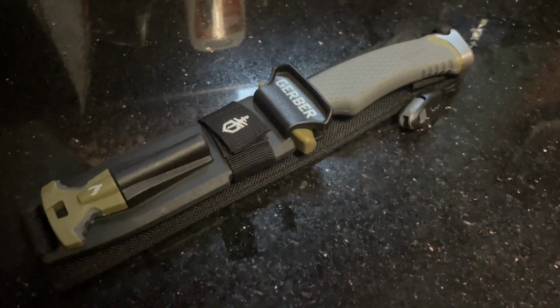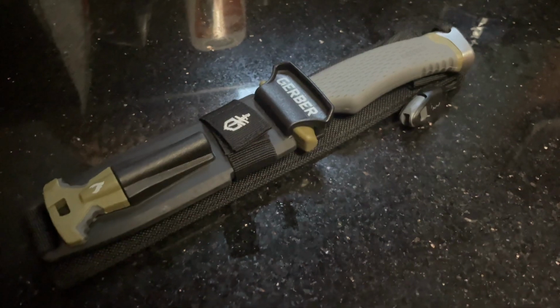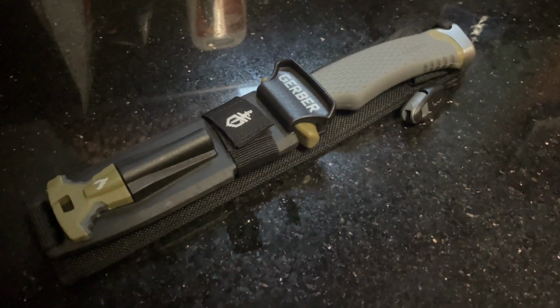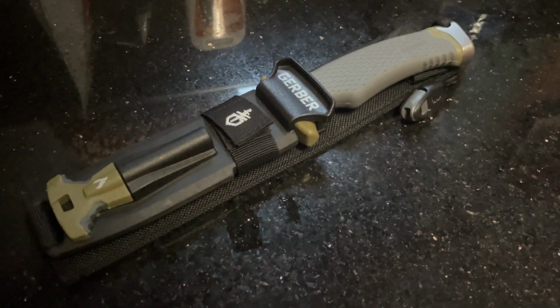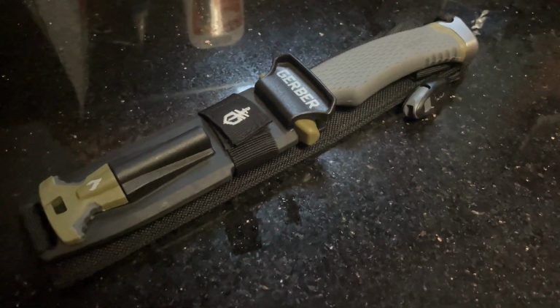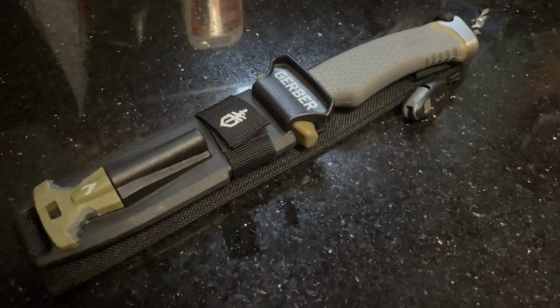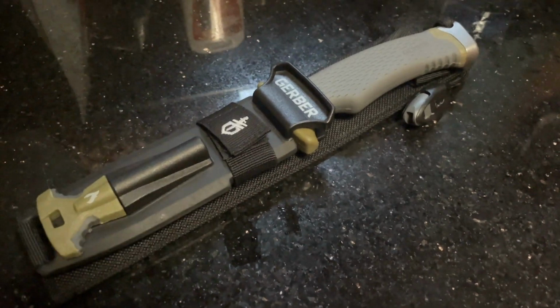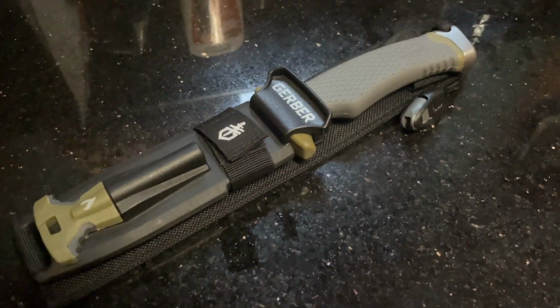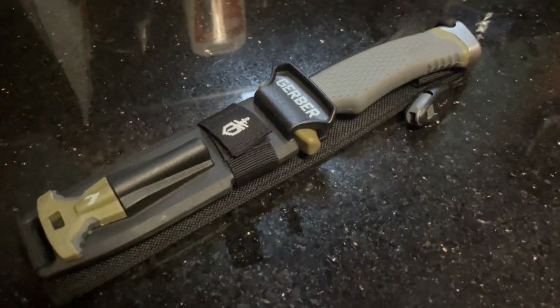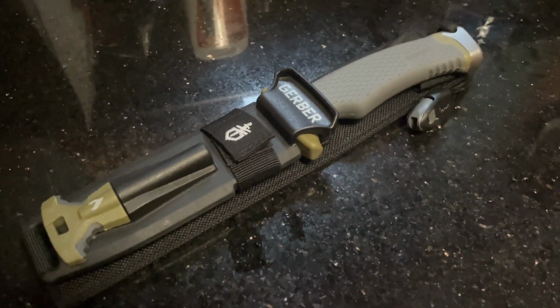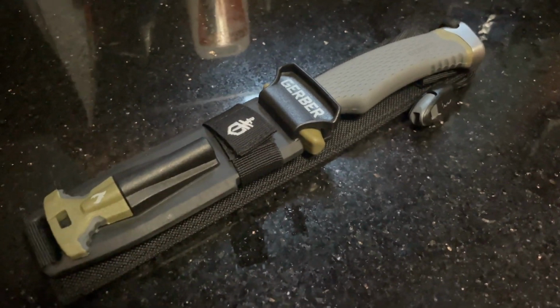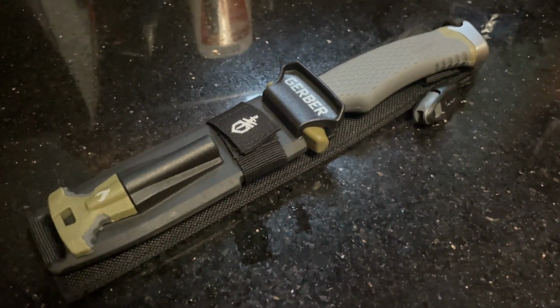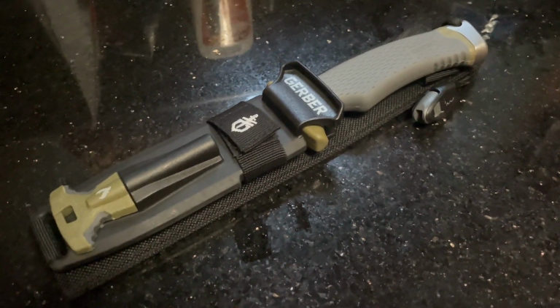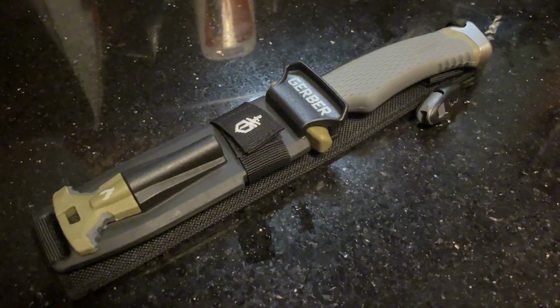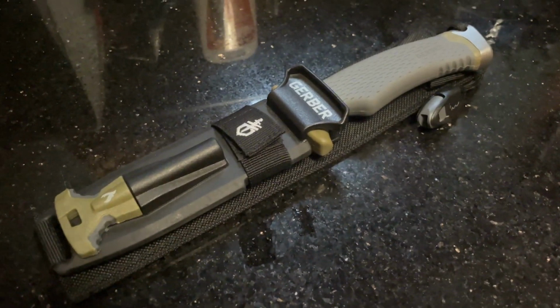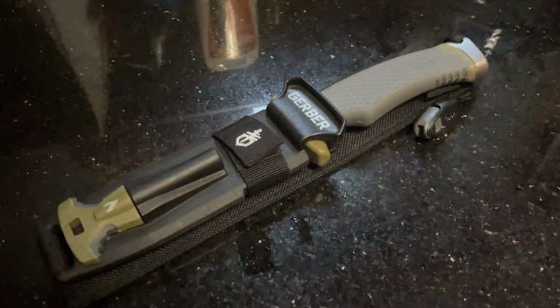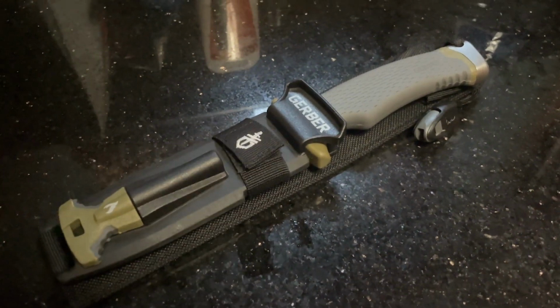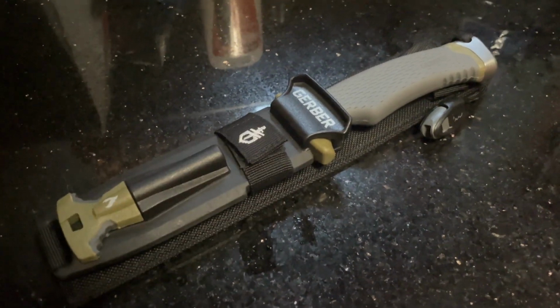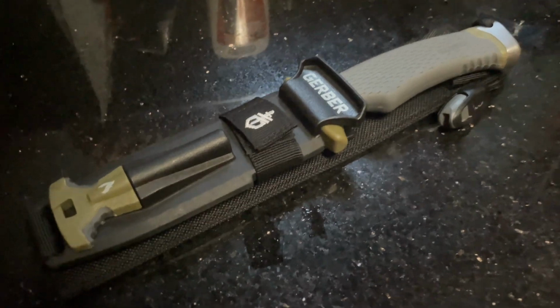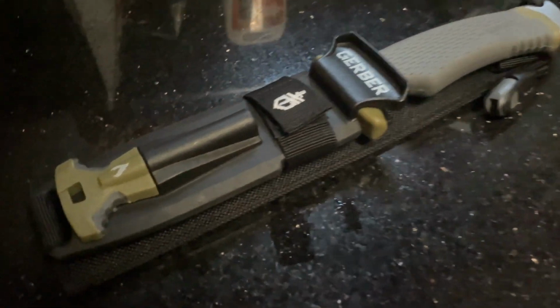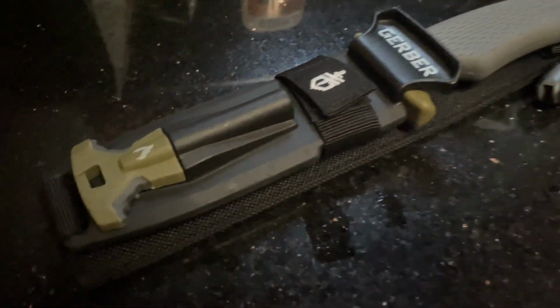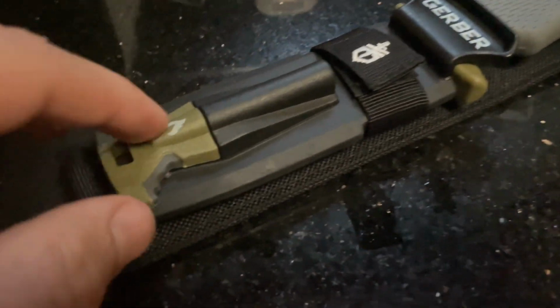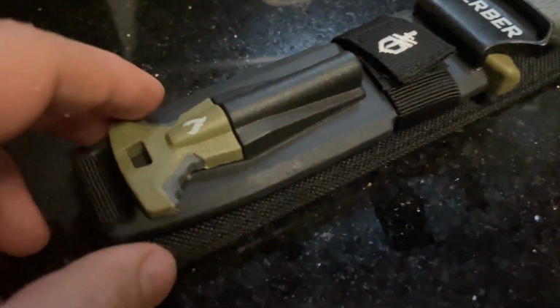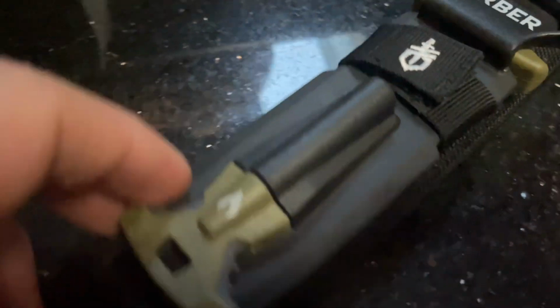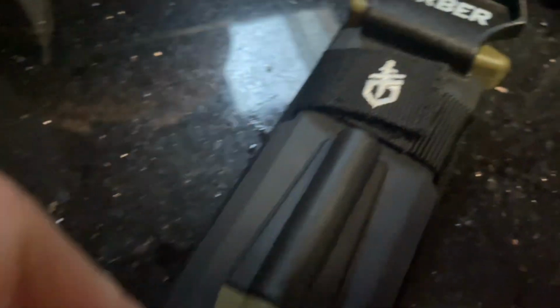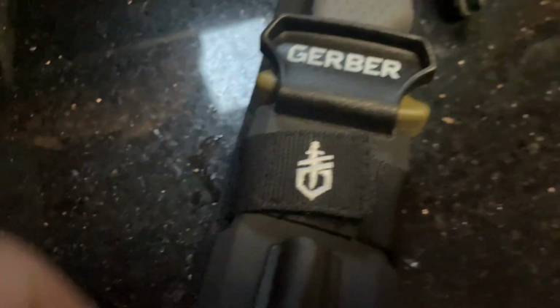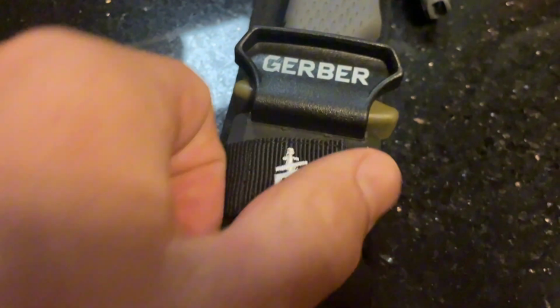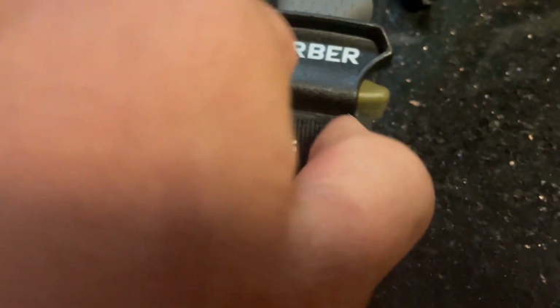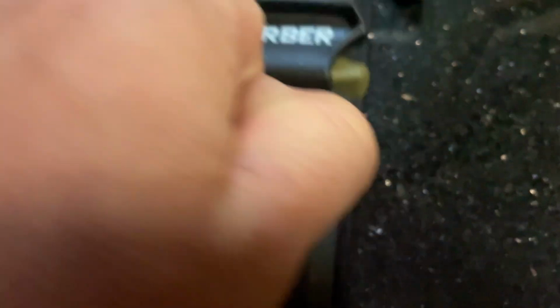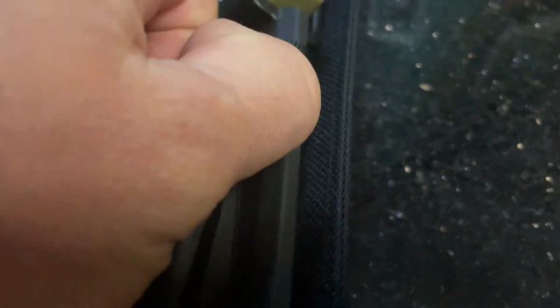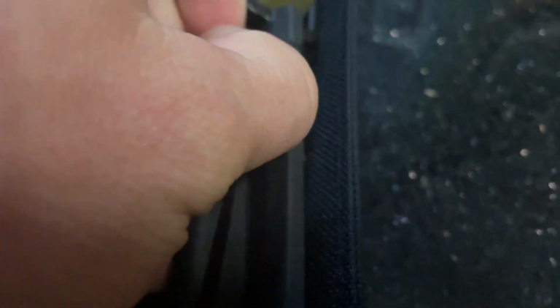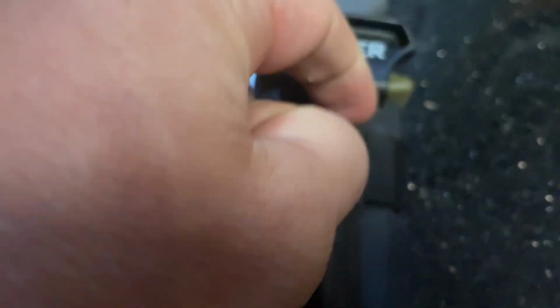This is my review of the Gerber knife in under 60 seconds — everything you need to know before you buy. This is a survival knife, so it has a fire starter, sharpener, and emergency whistle.